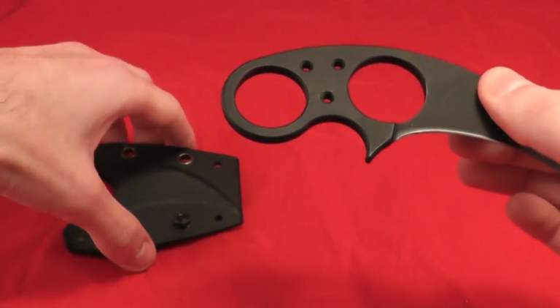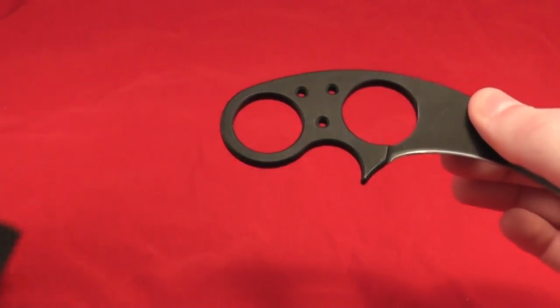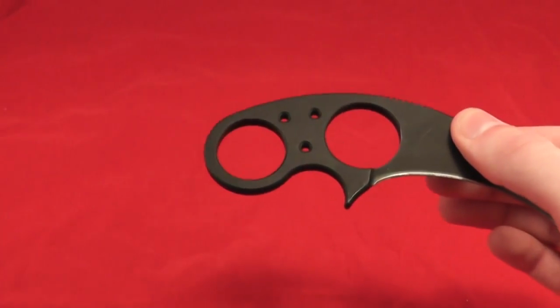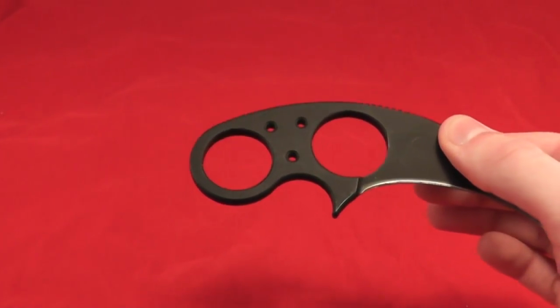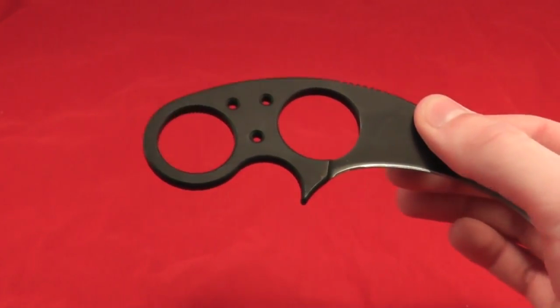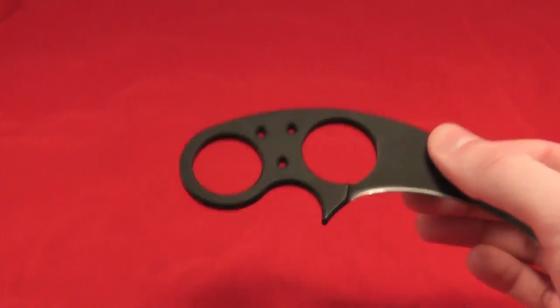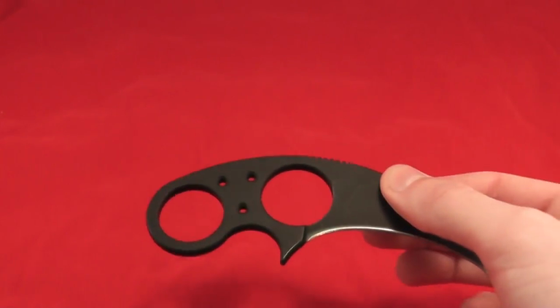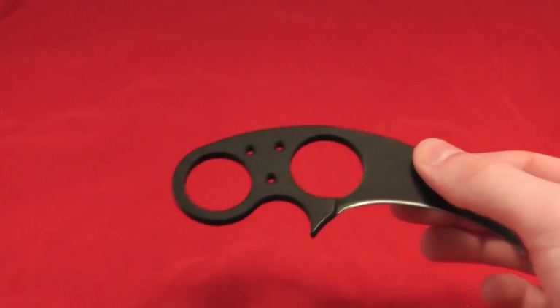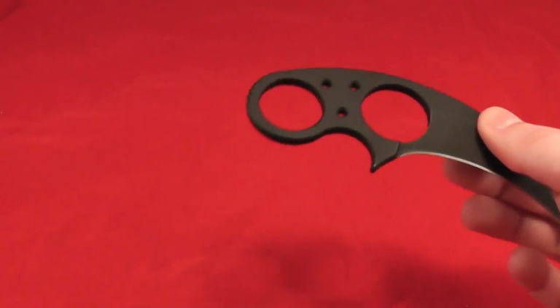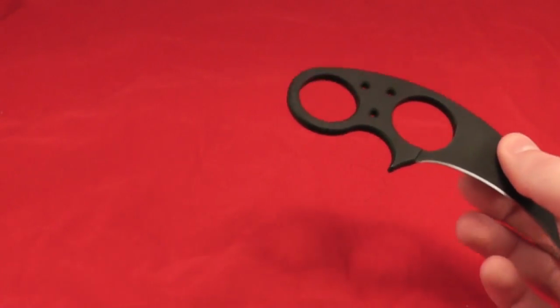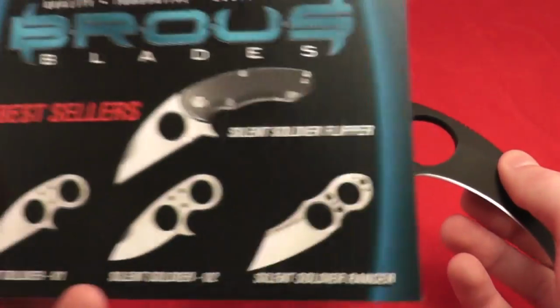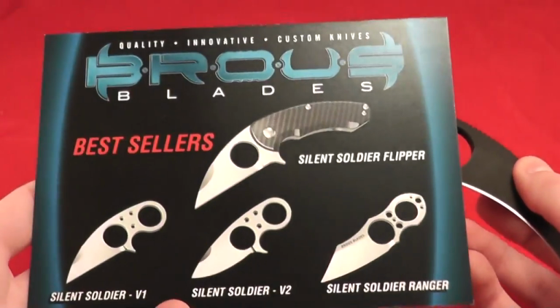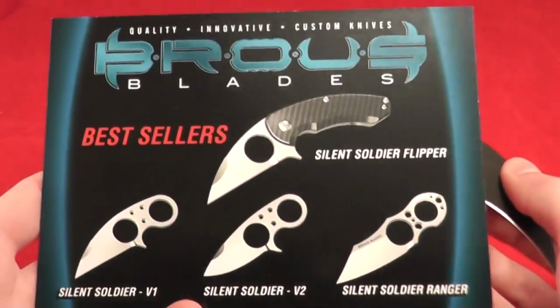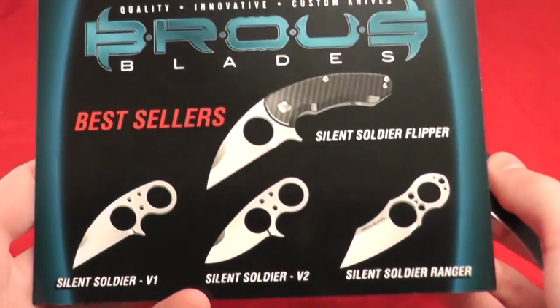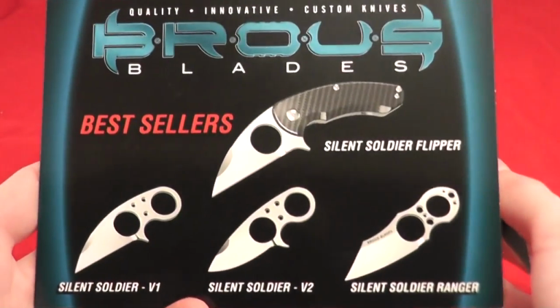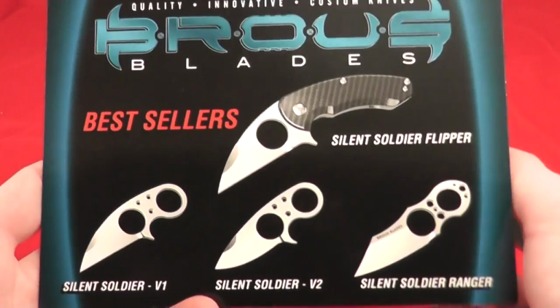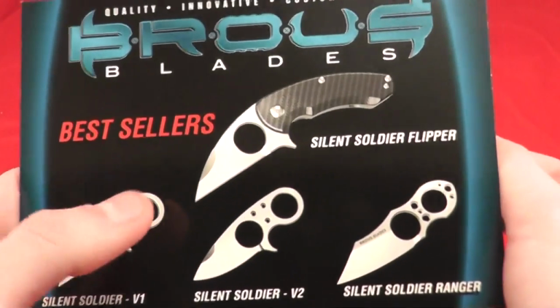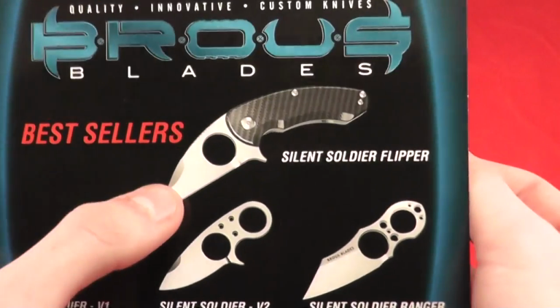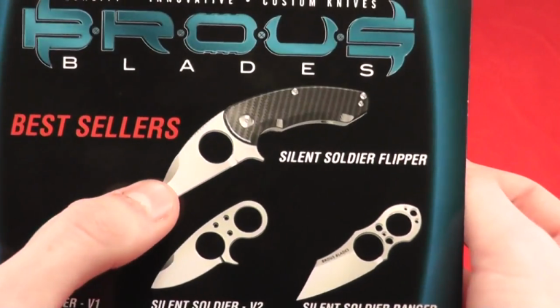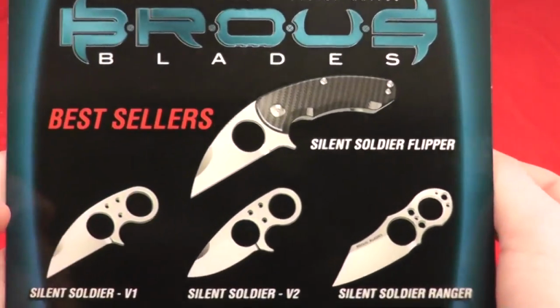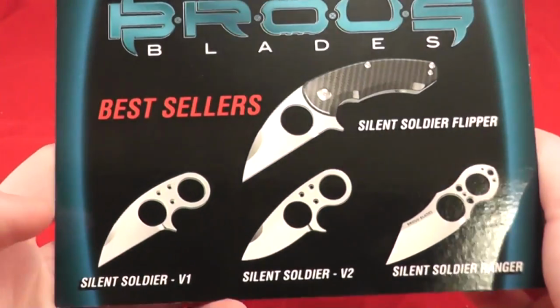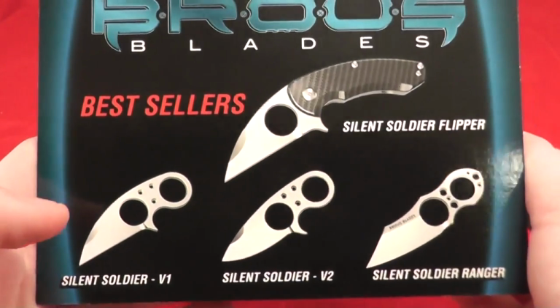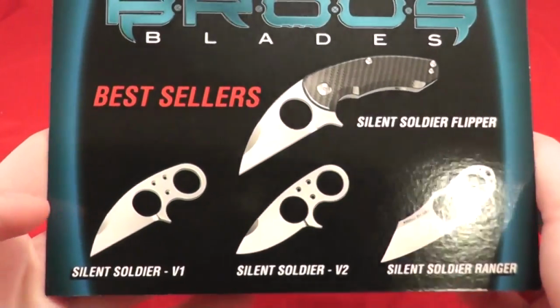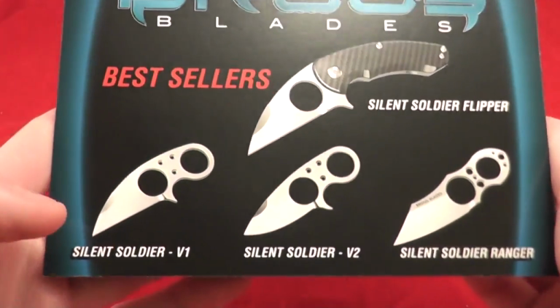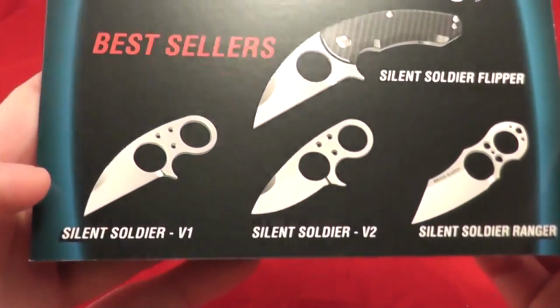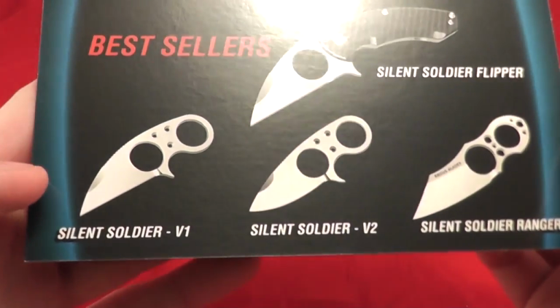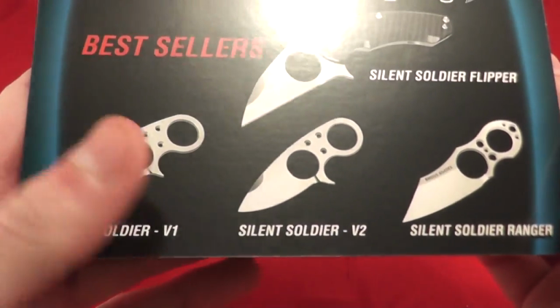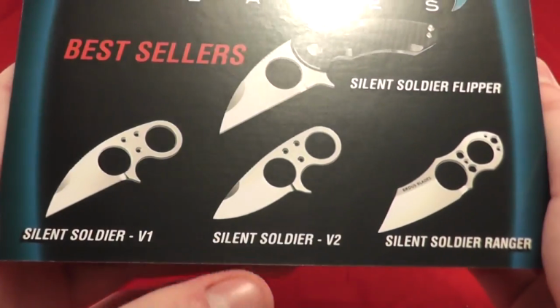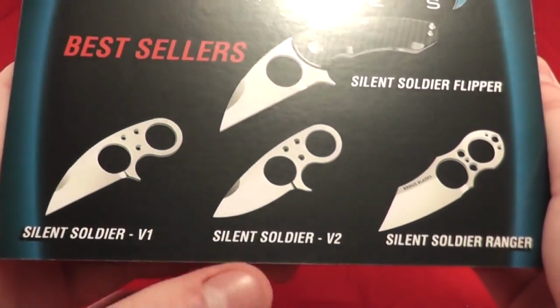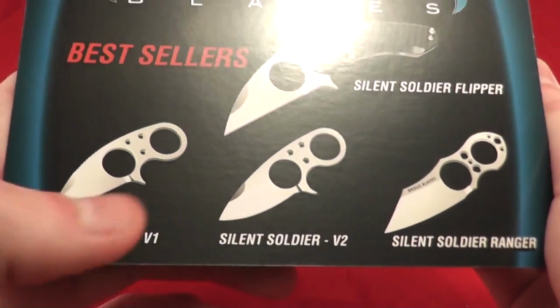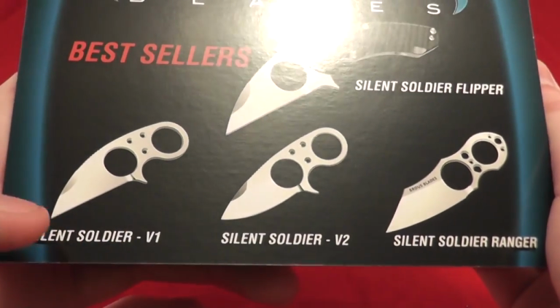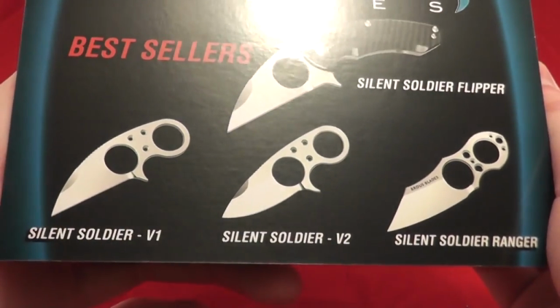Let's take the sheath out of there. Some of the other Silent Soldiers are right here. You have, of course, the flipper as well as these versions.